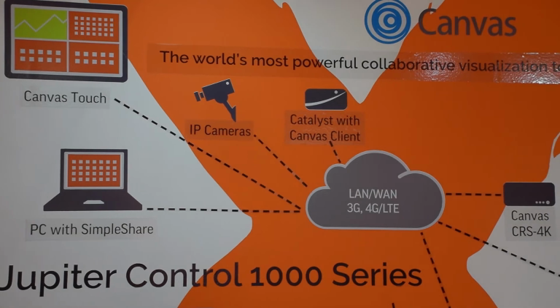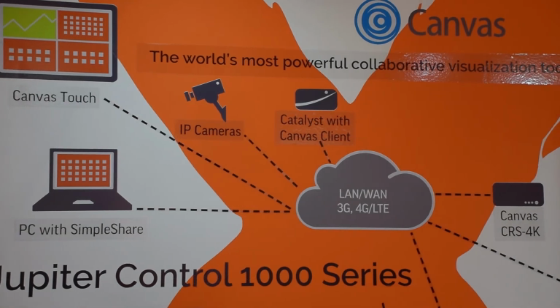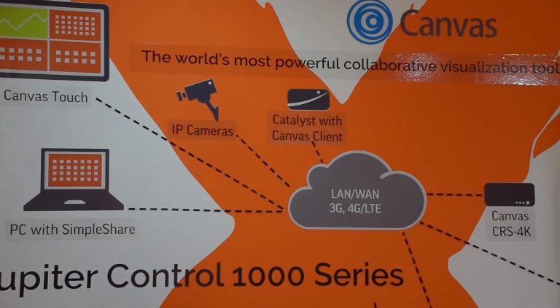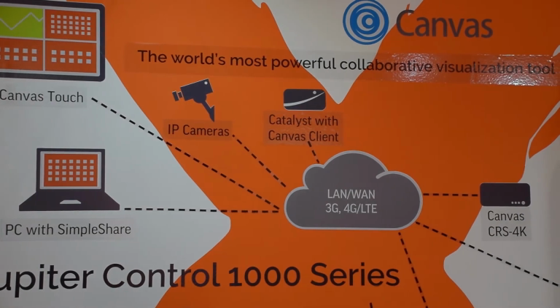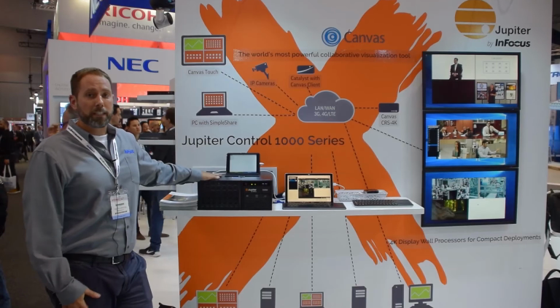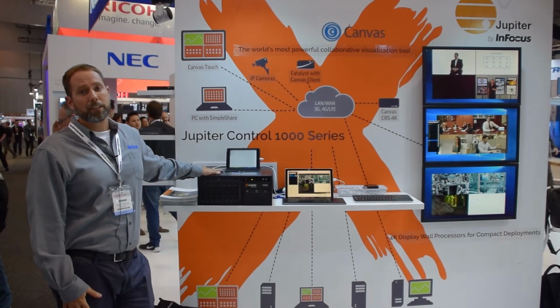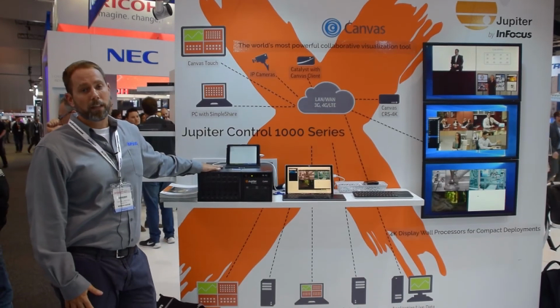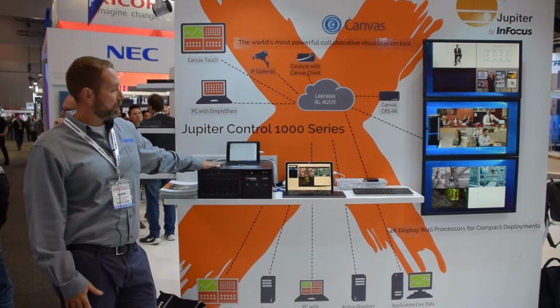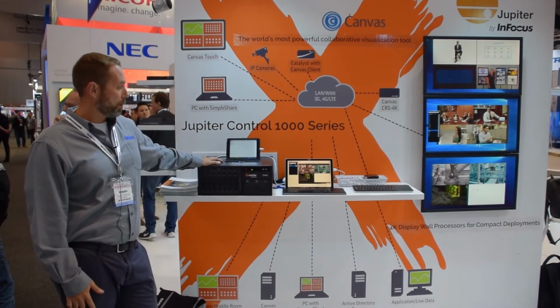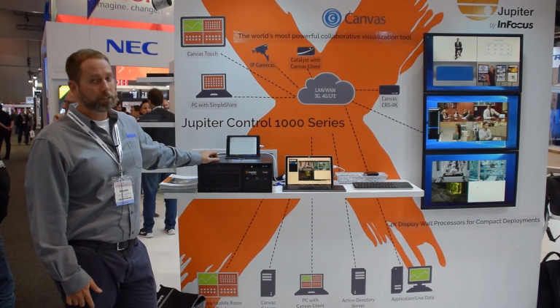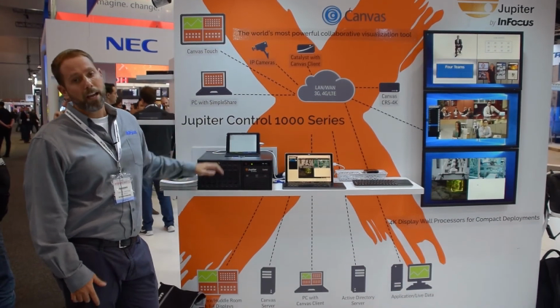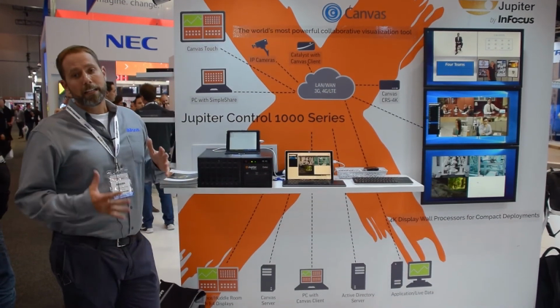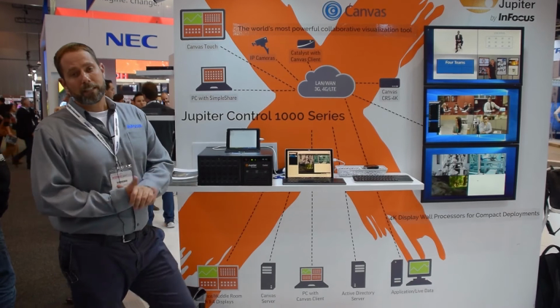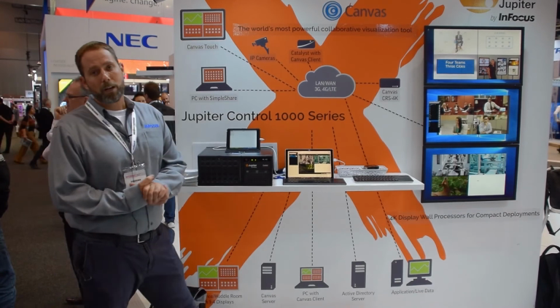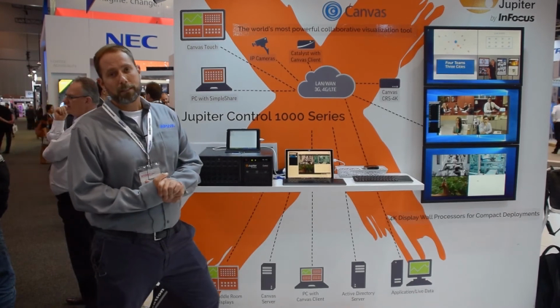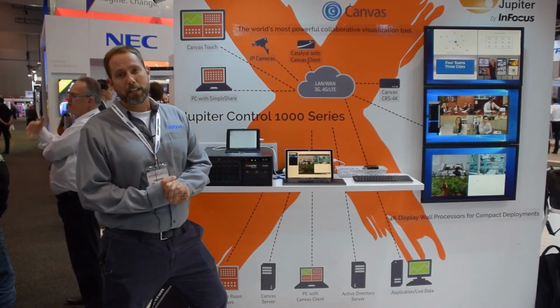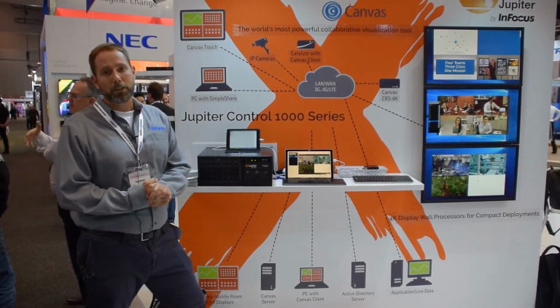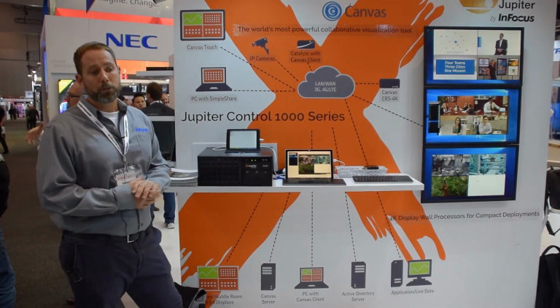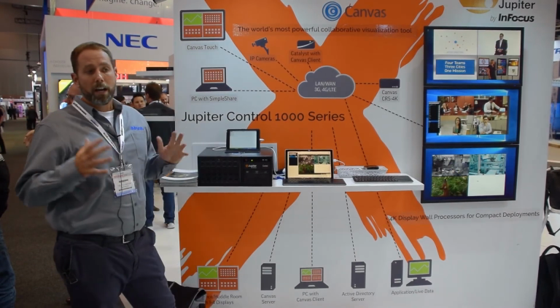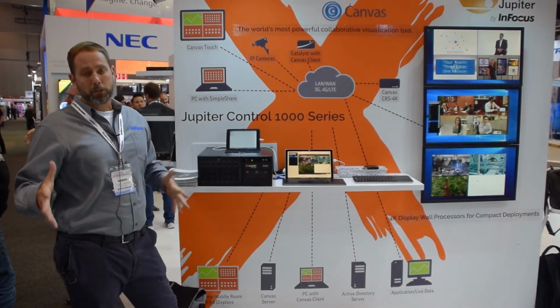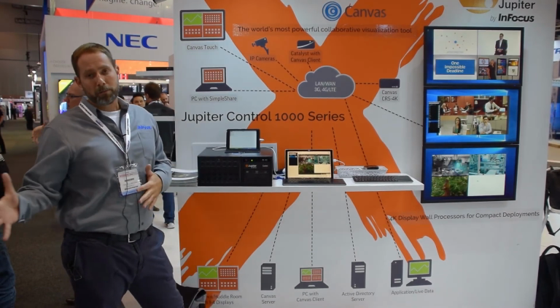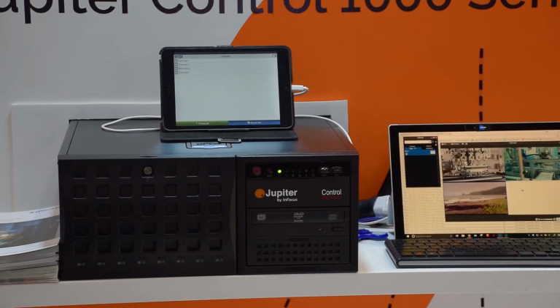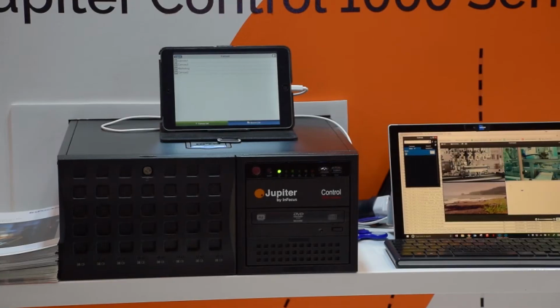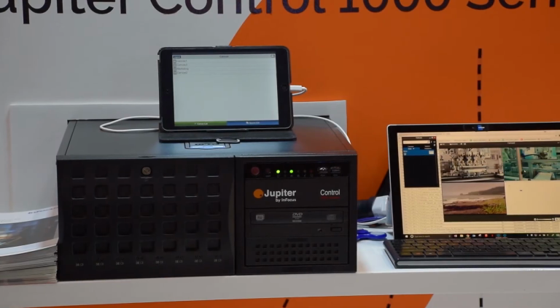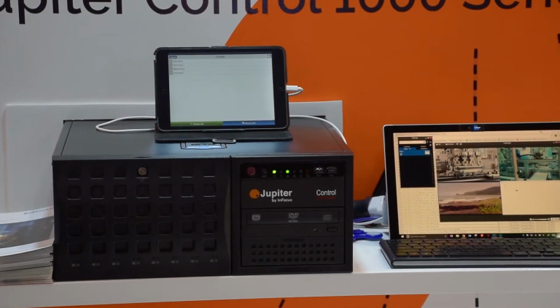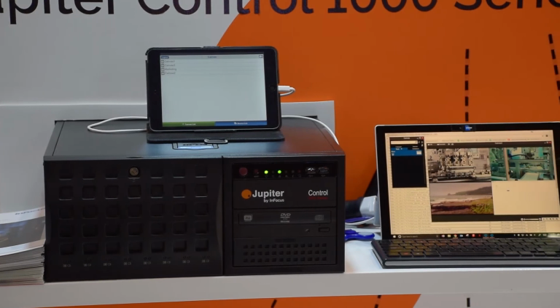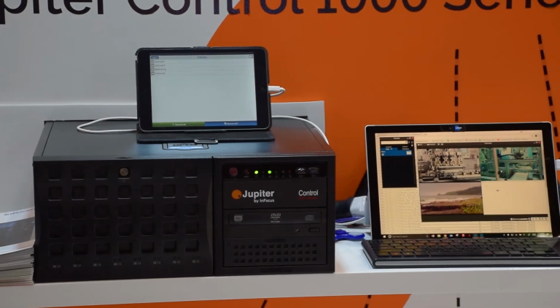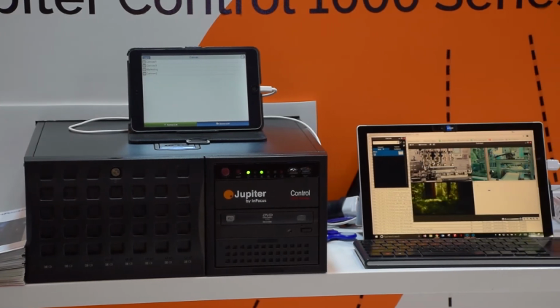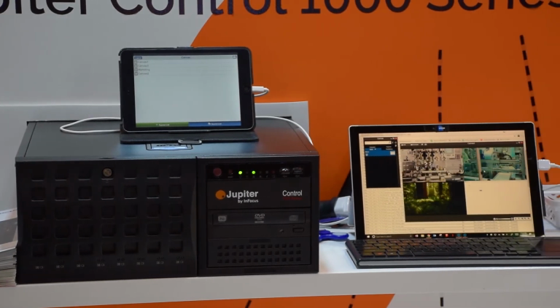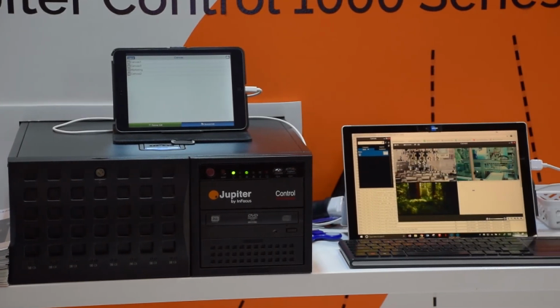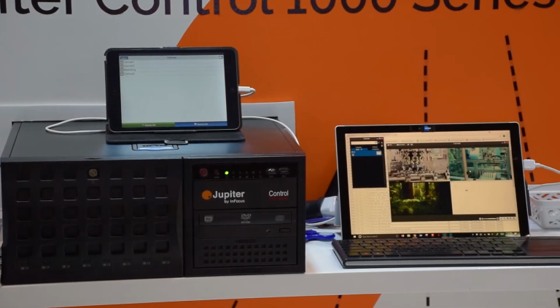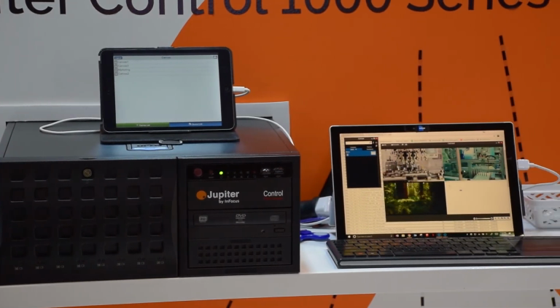We're also displaying our new C-Series line of video wall processors. It's a fixed IO processor that allows you to do small to medium sized video walls at a lower price point and a fixed IO.